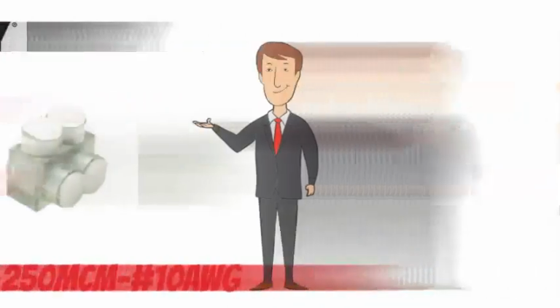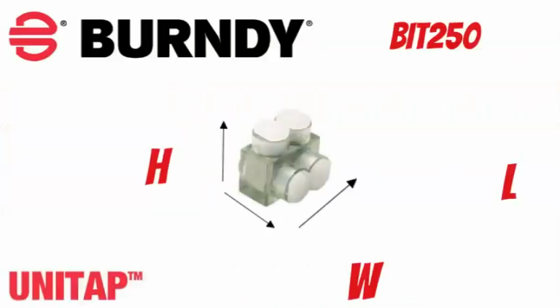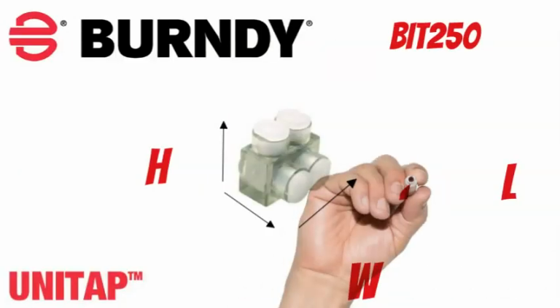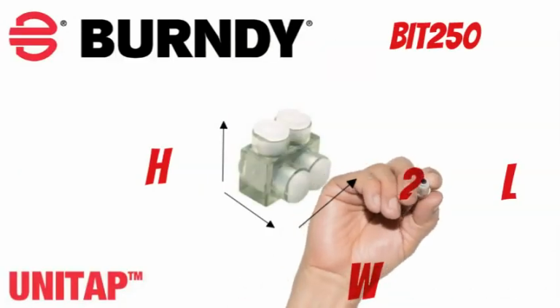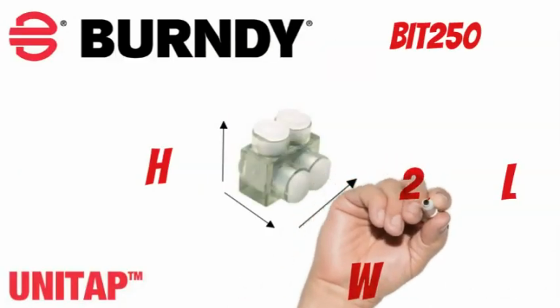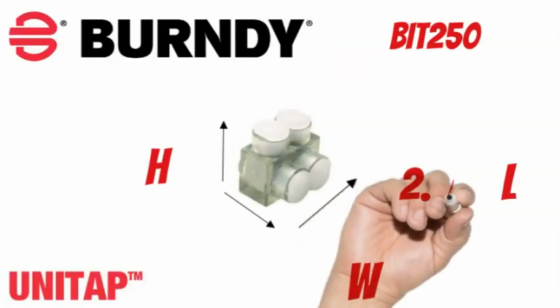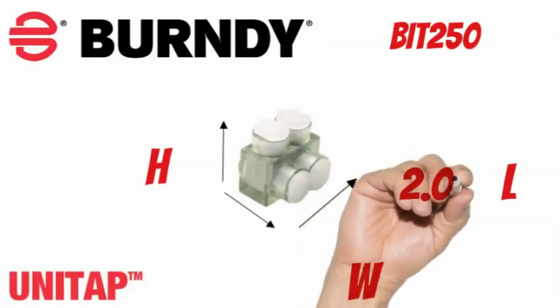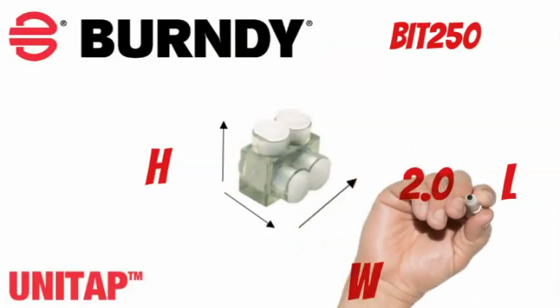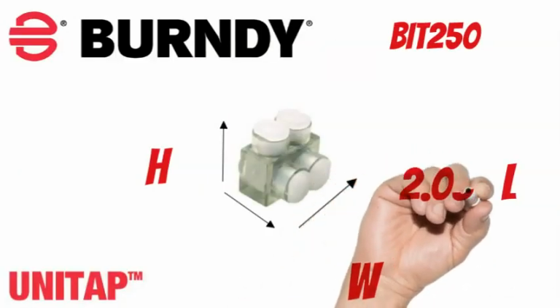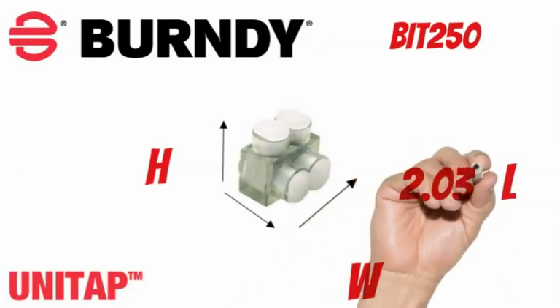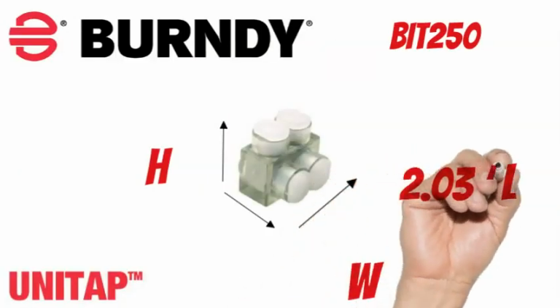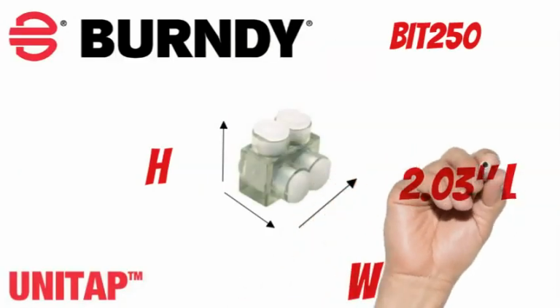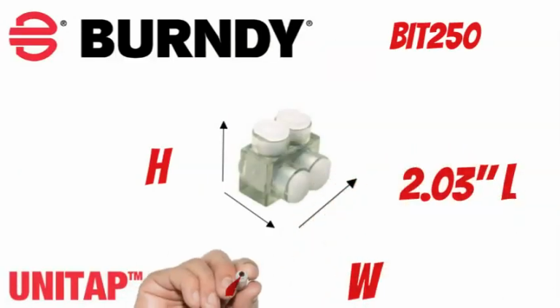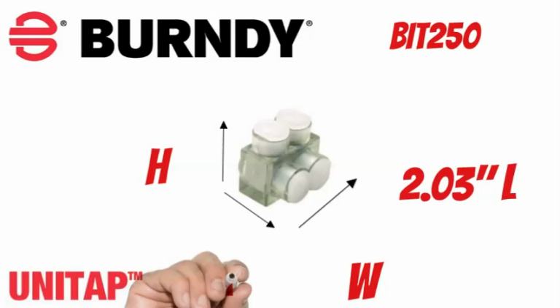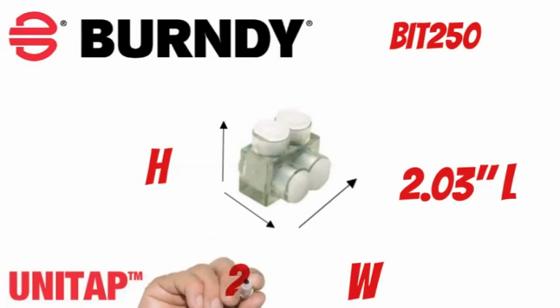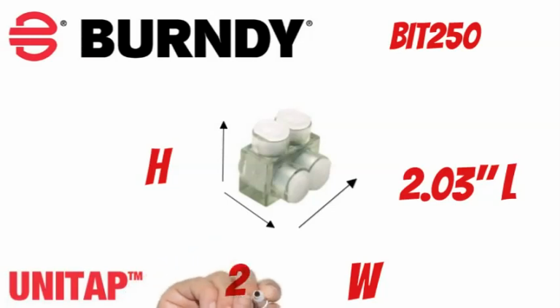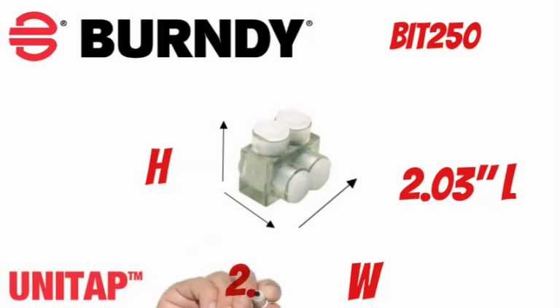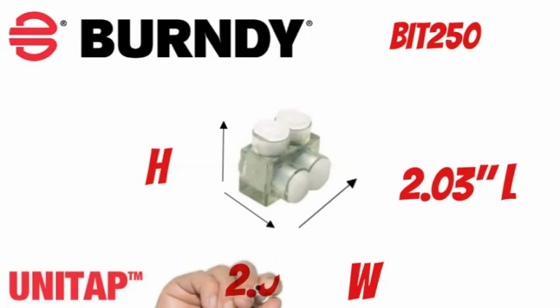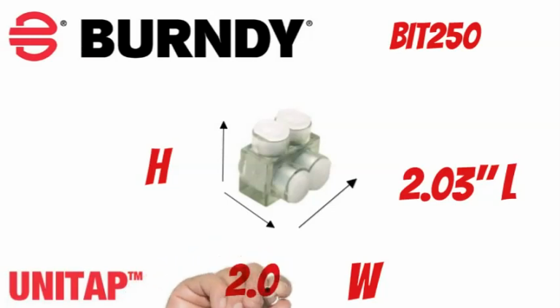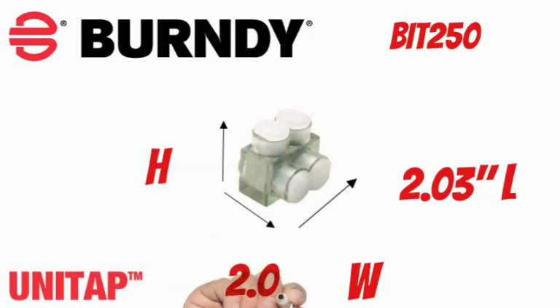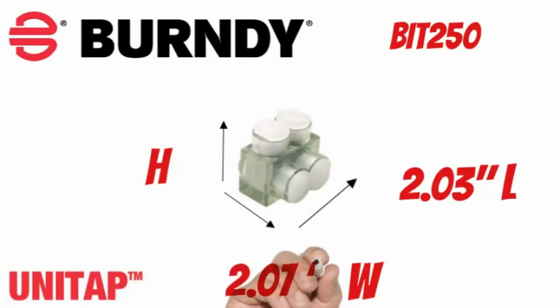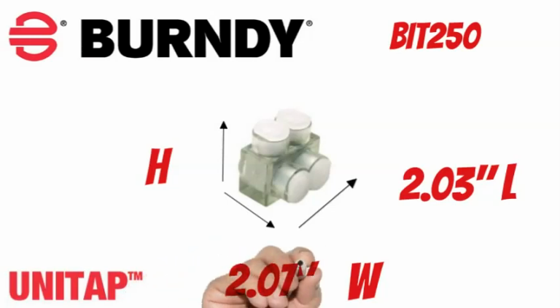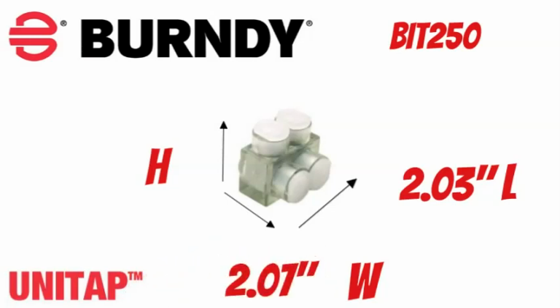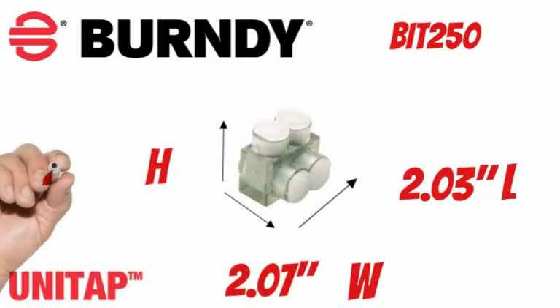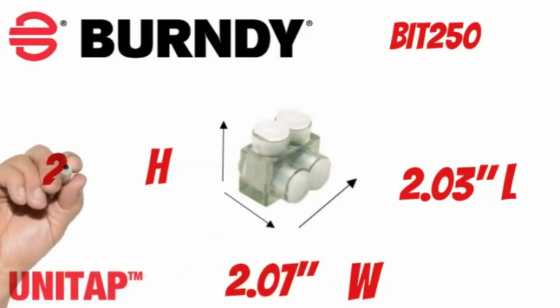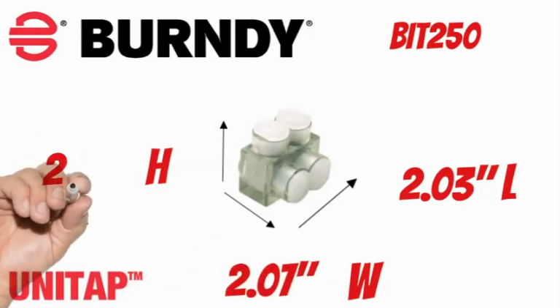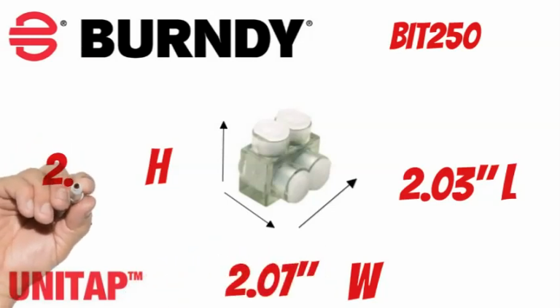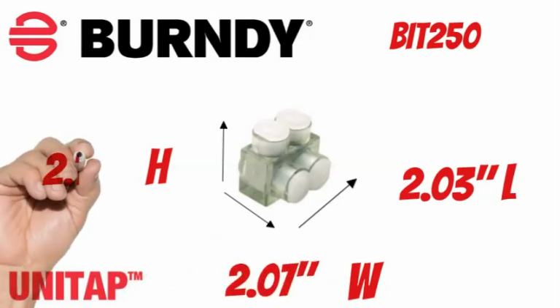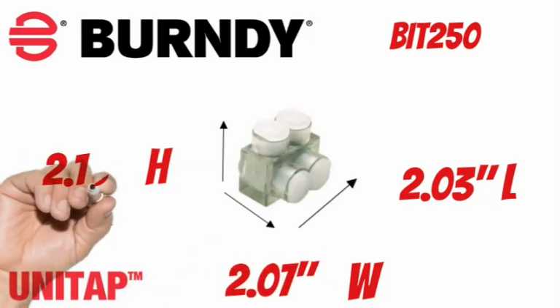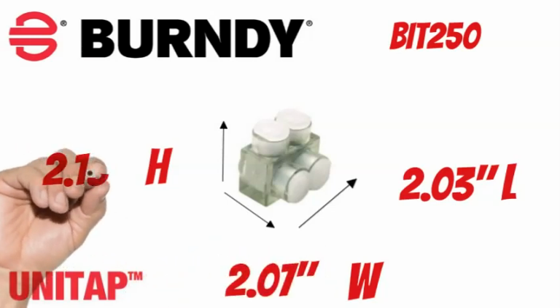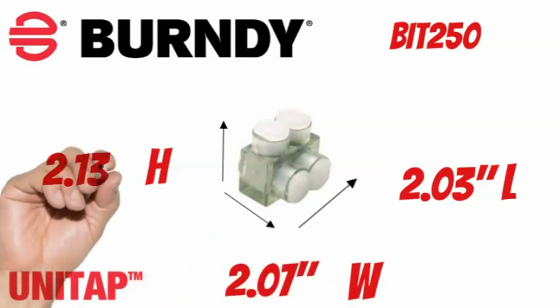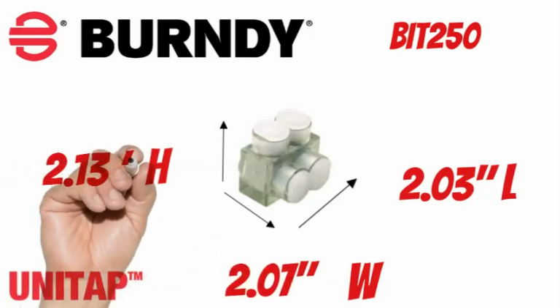The Burndy Unitap BIT250 measures 2.03 inches long, 2.07 inches wide, and 2.13 inches tall.